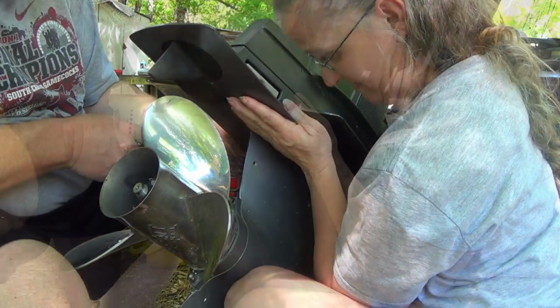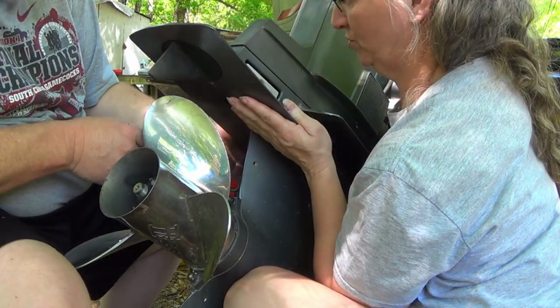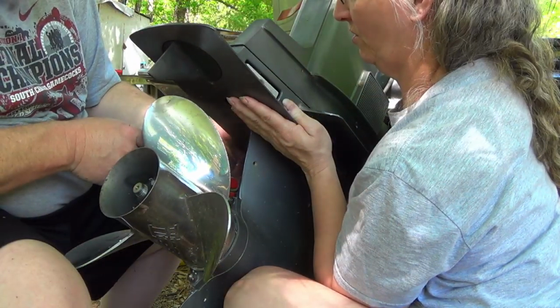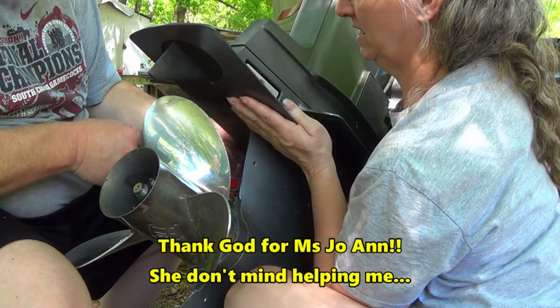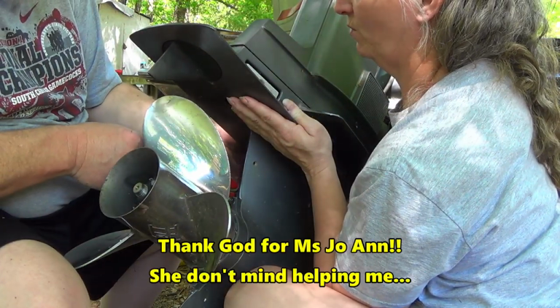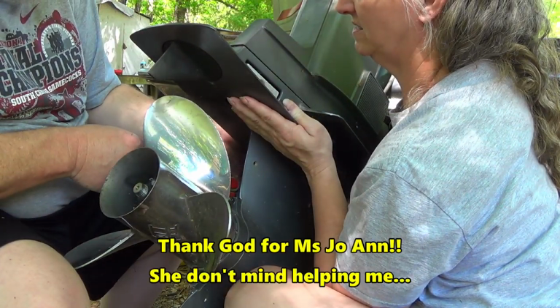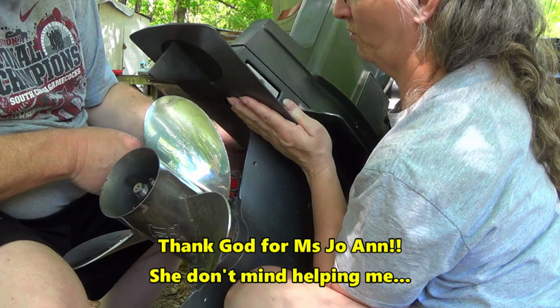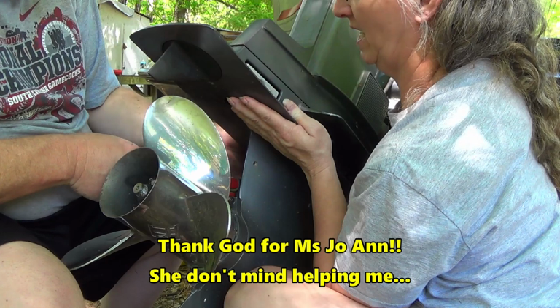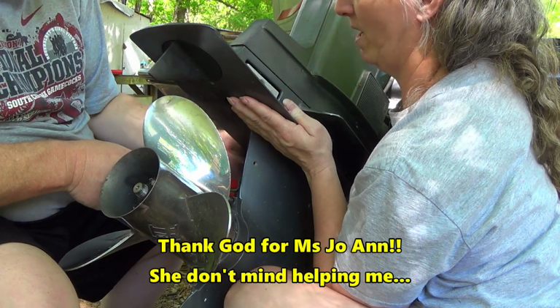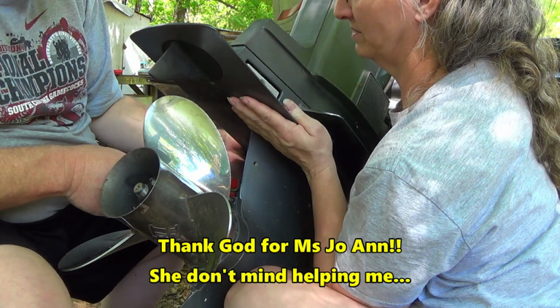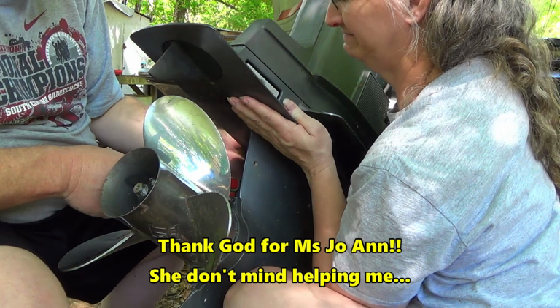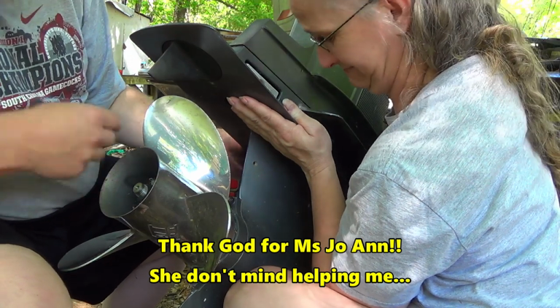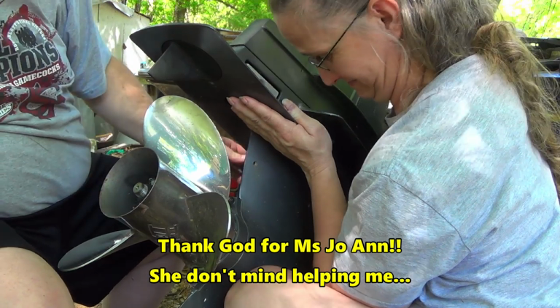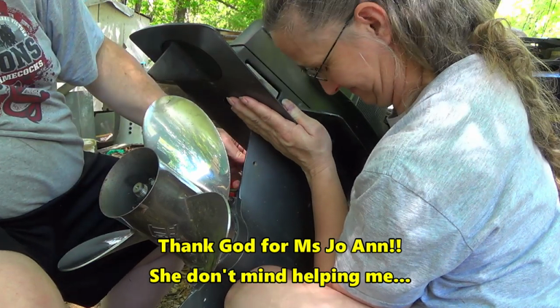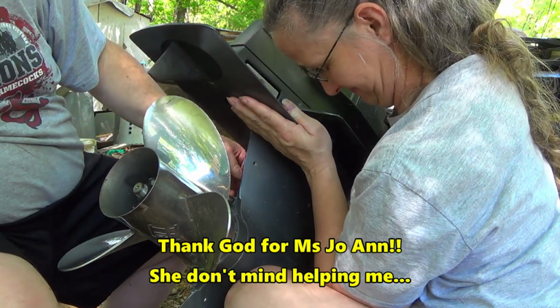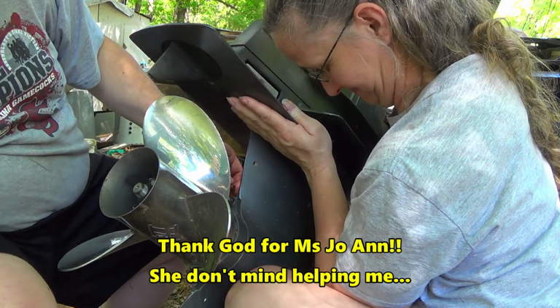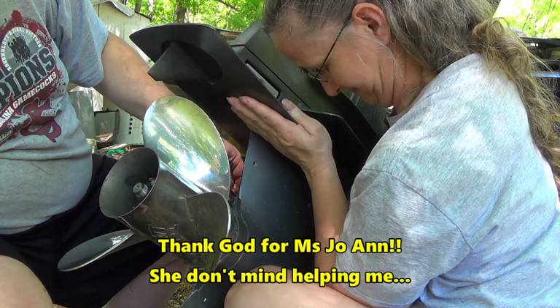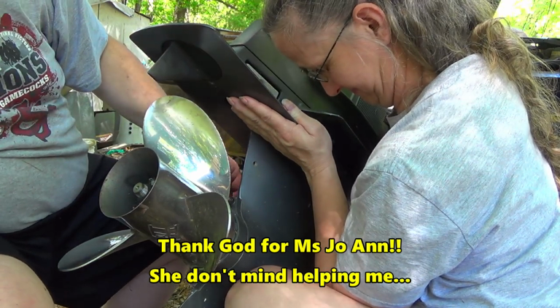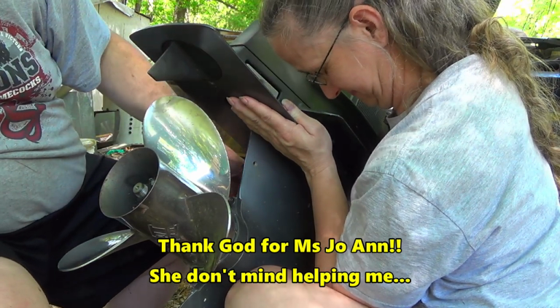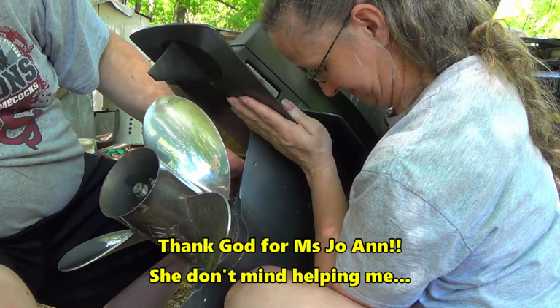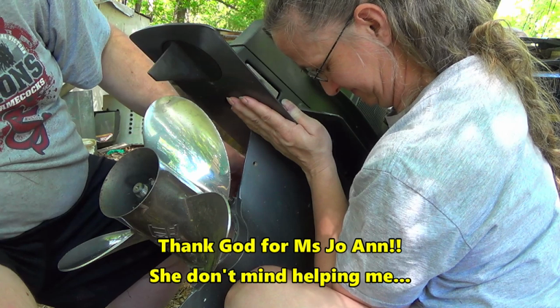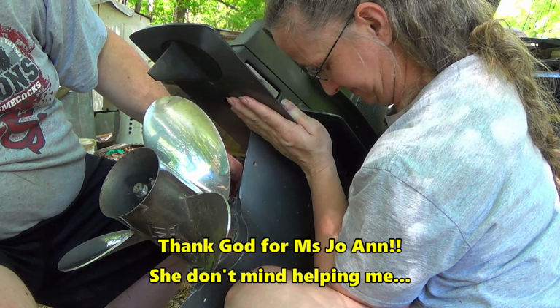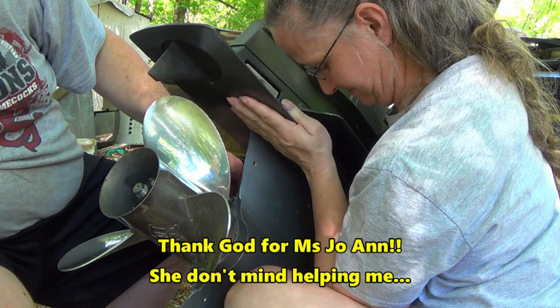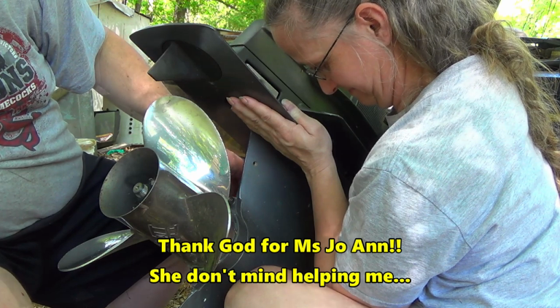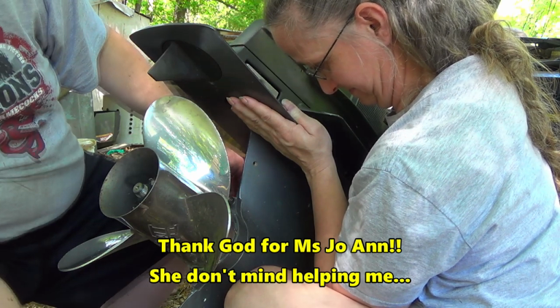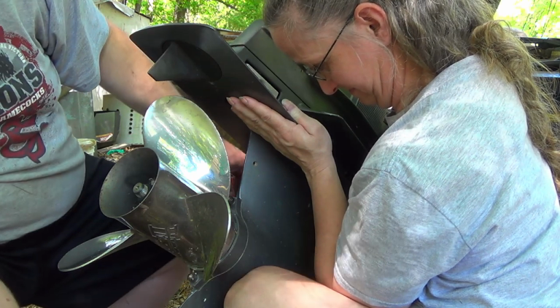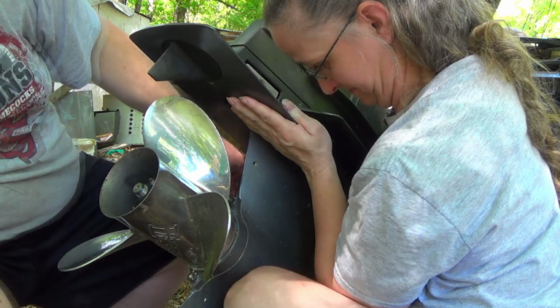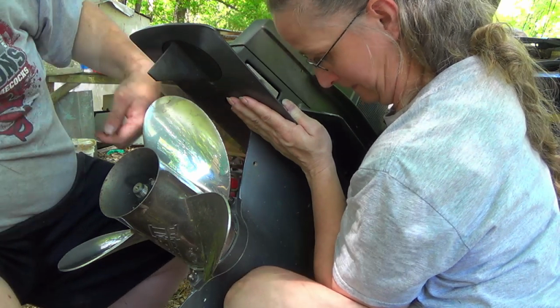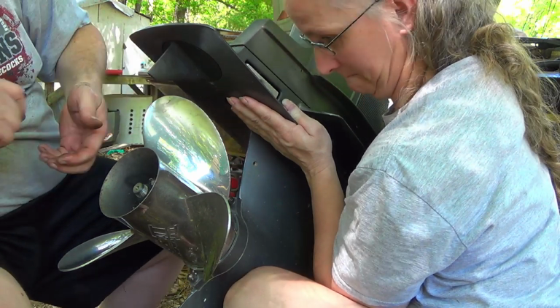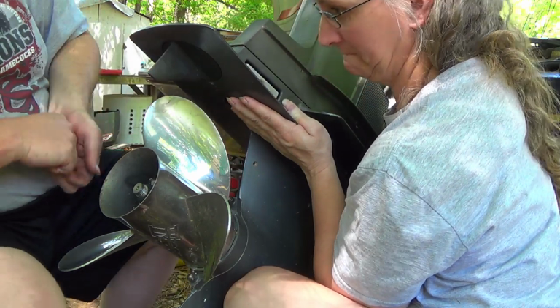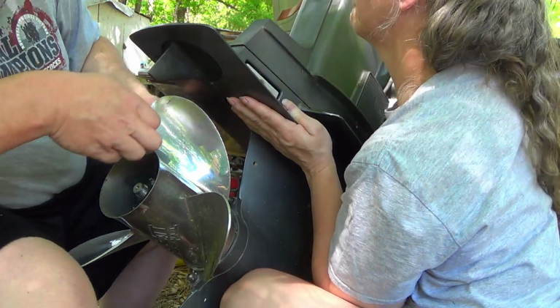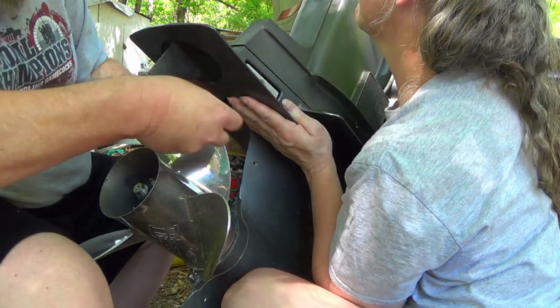I want you to know I didn't eat my Wheaties this morning — I ate my Pop-Tart.